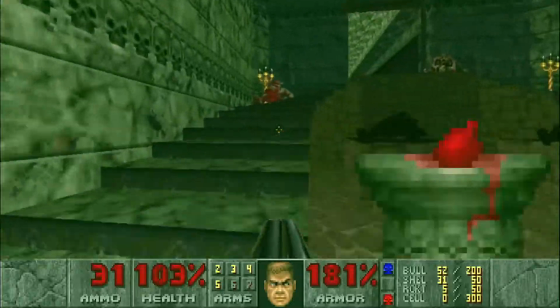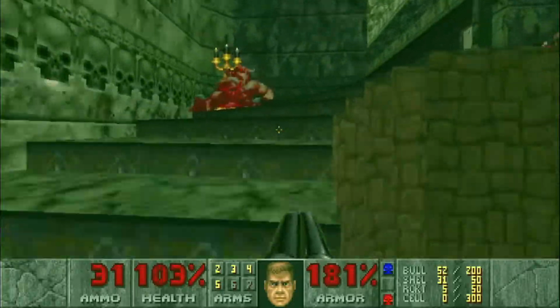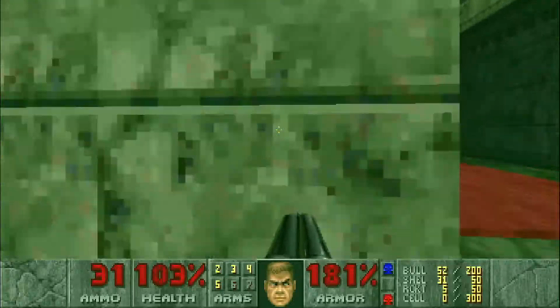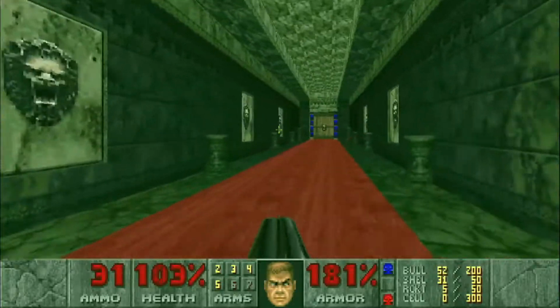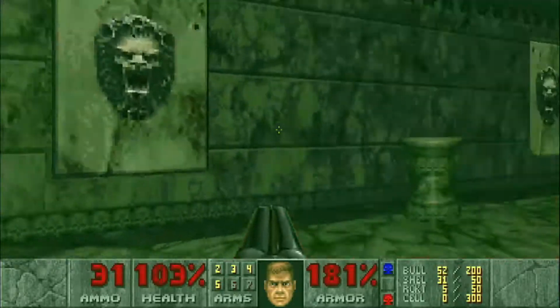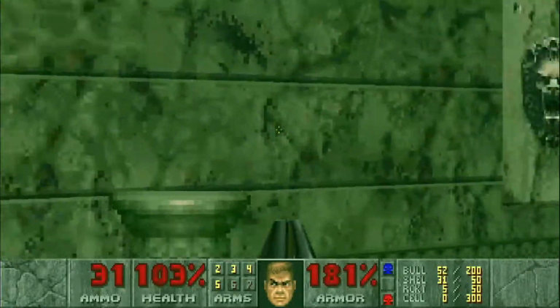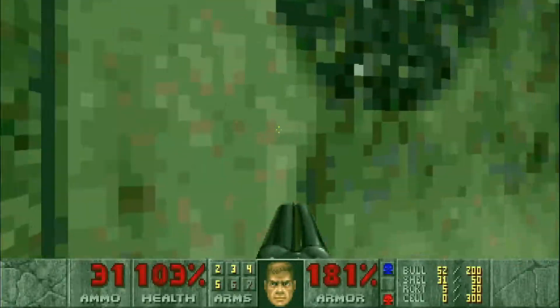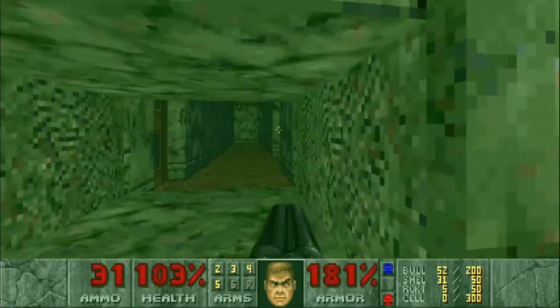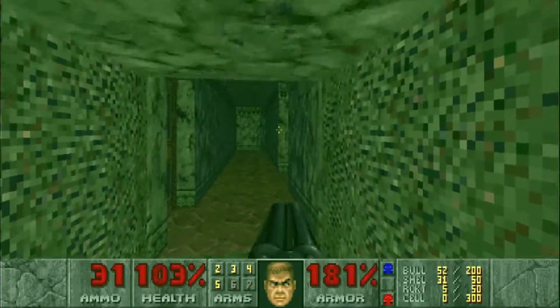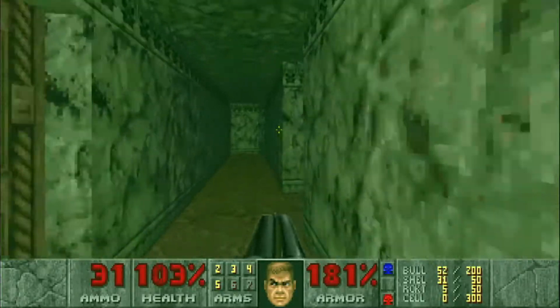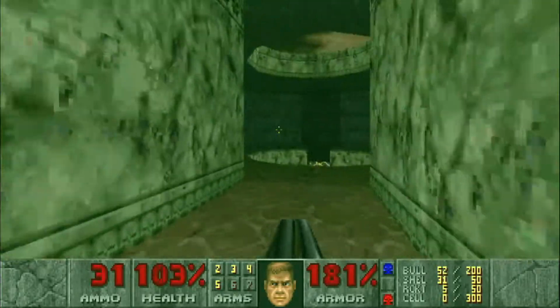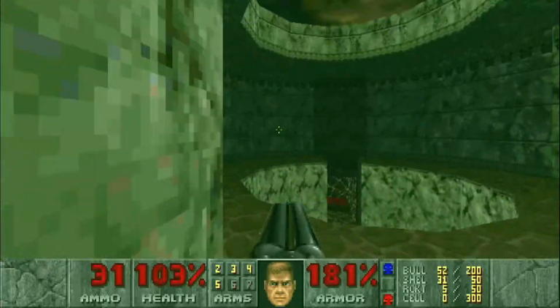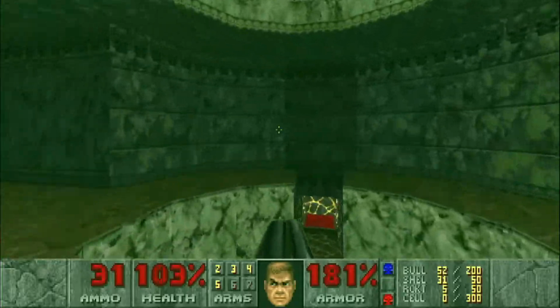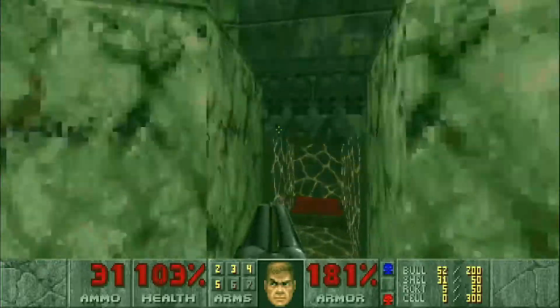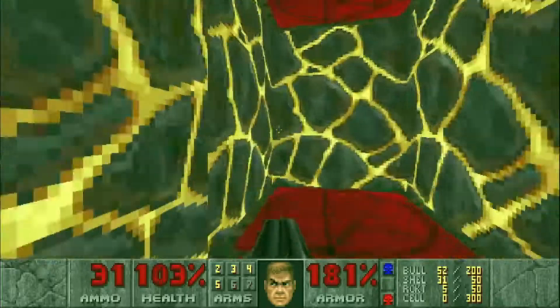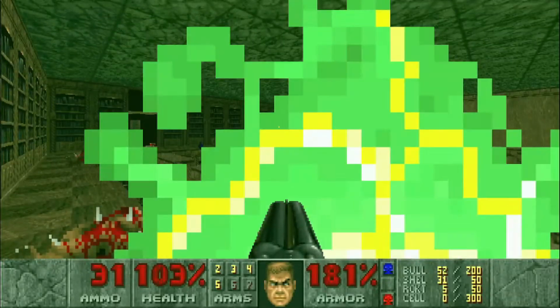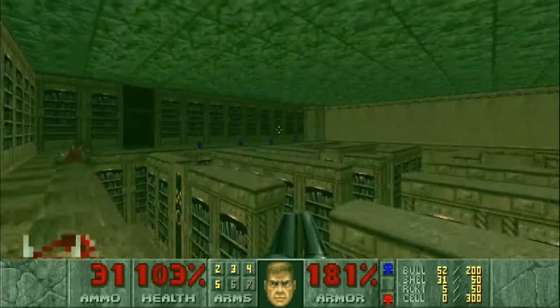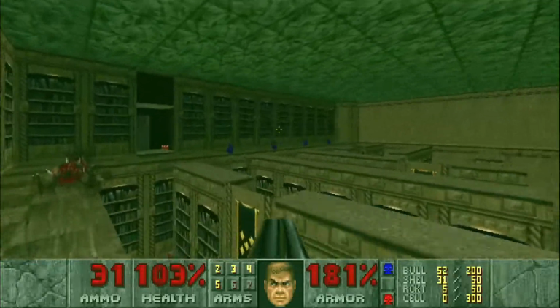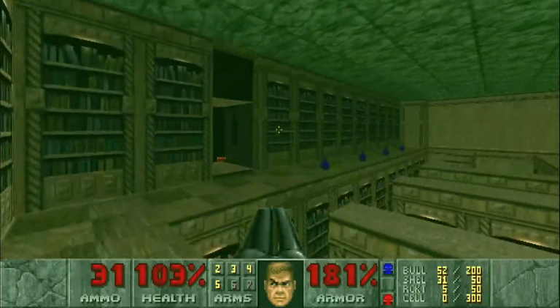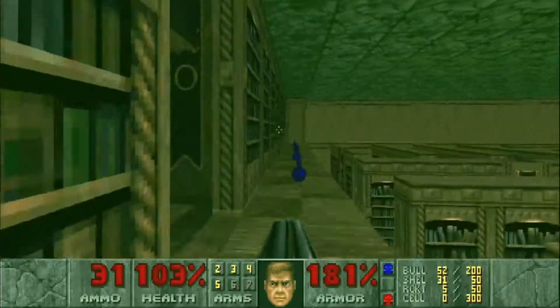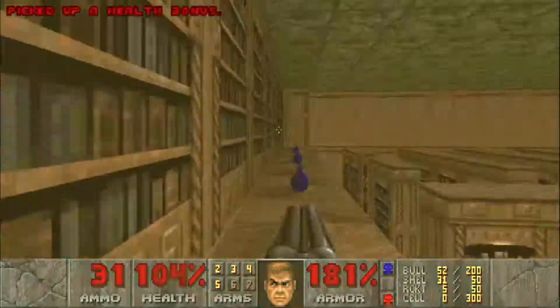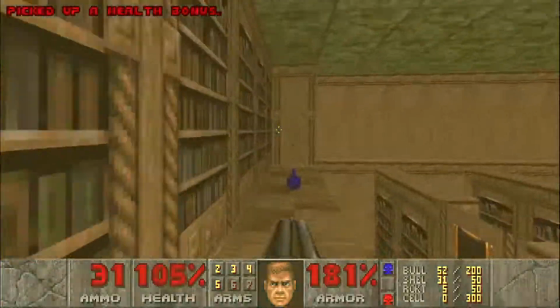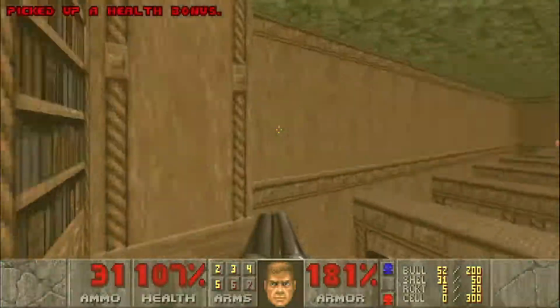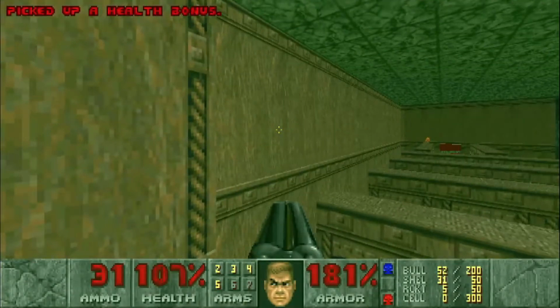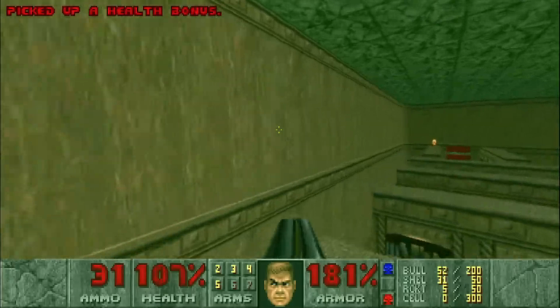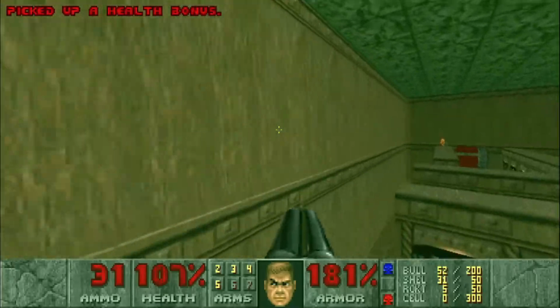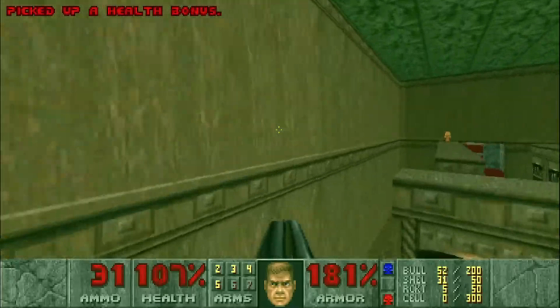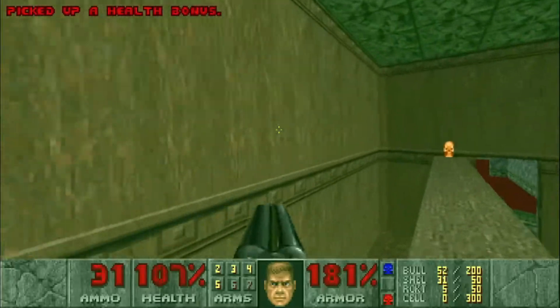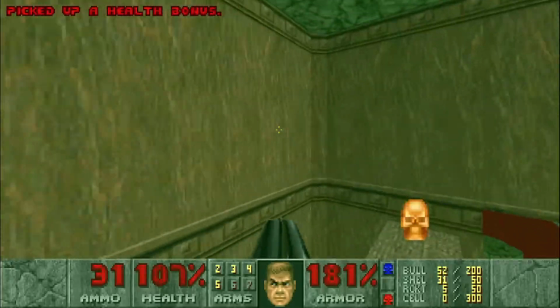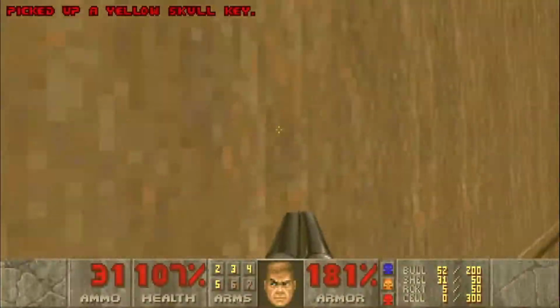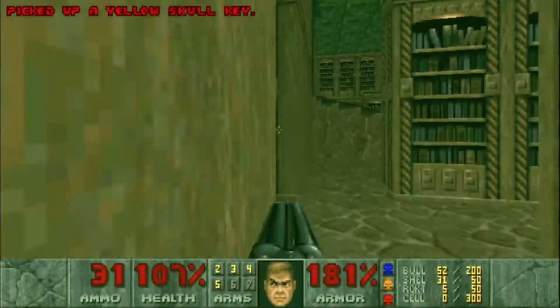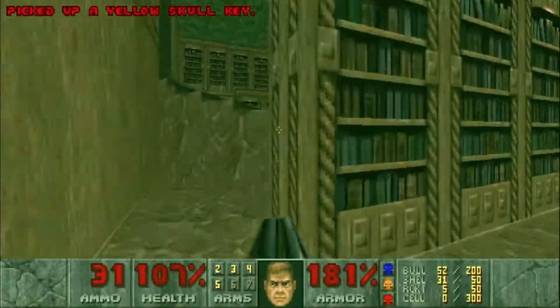Let's head back over here, head over to this side, and we can run across and grab the yellow key.